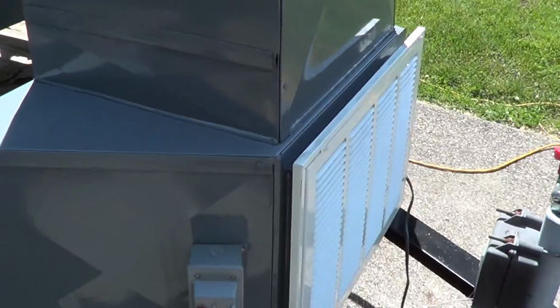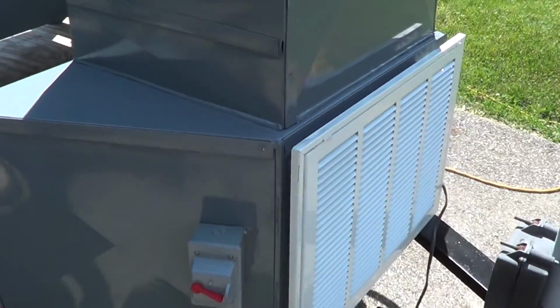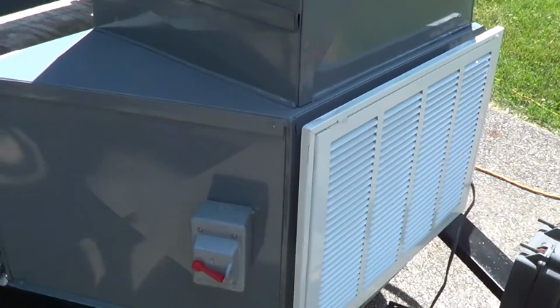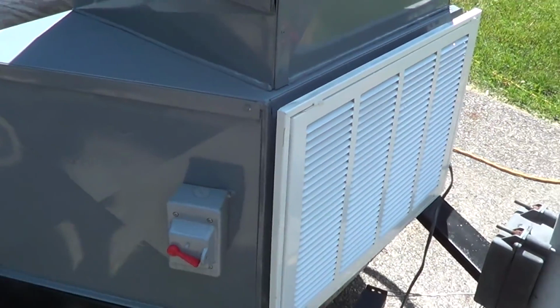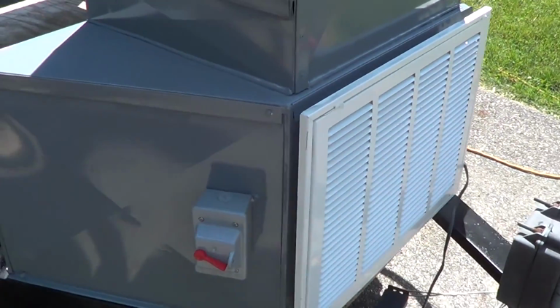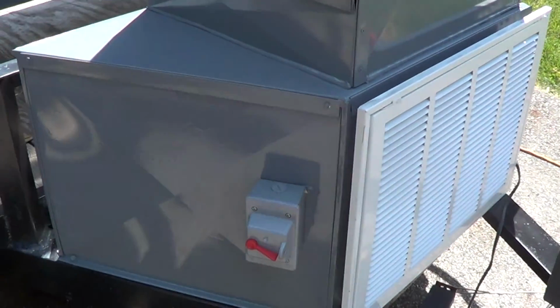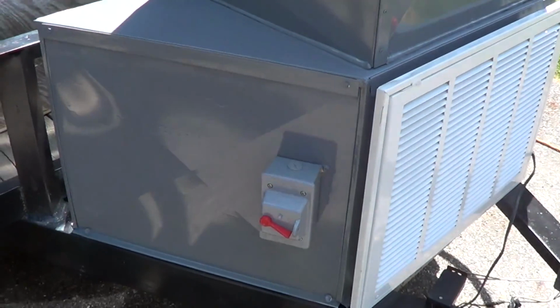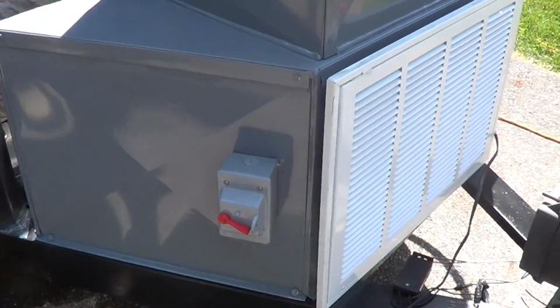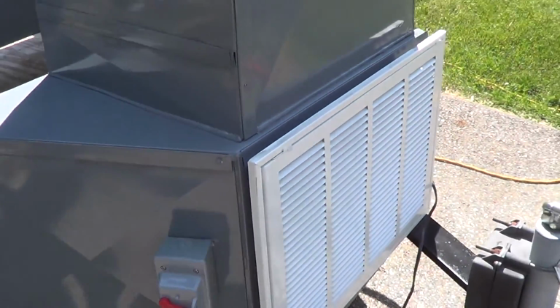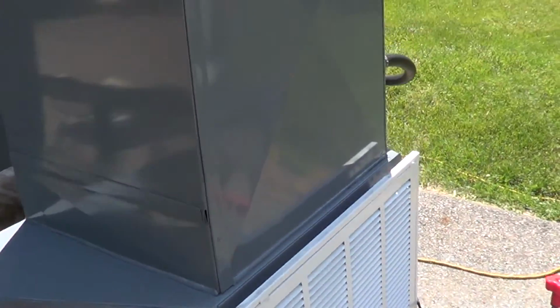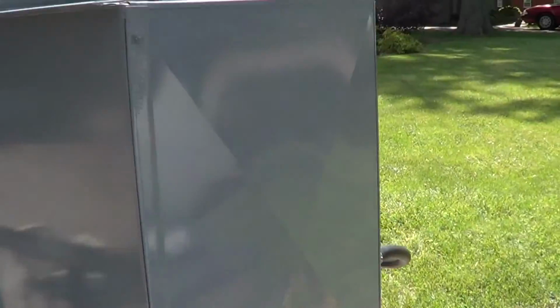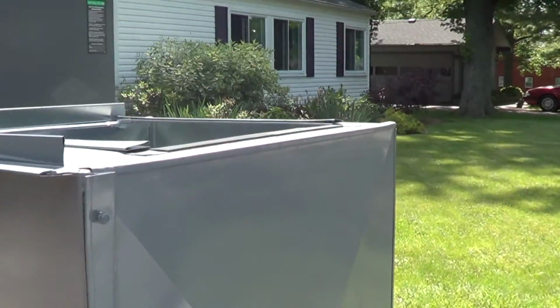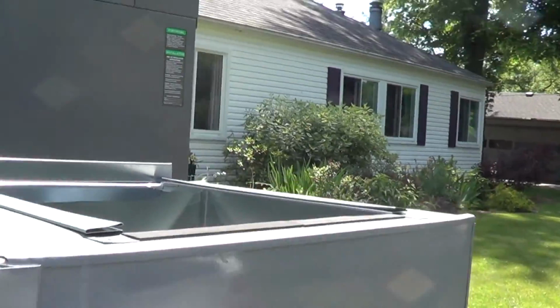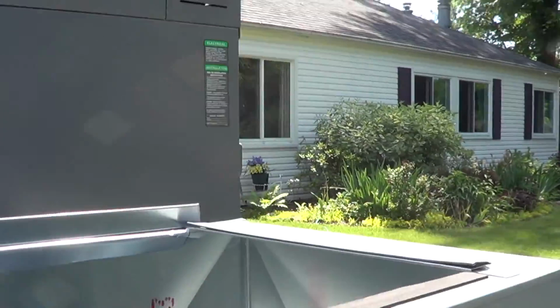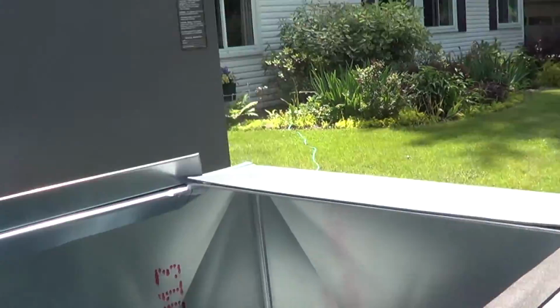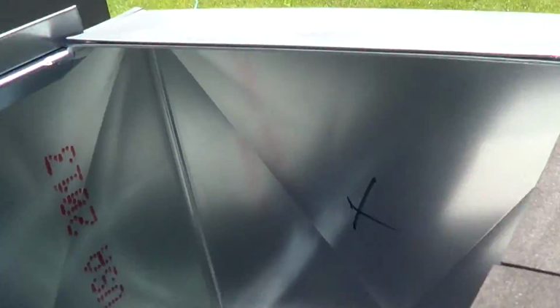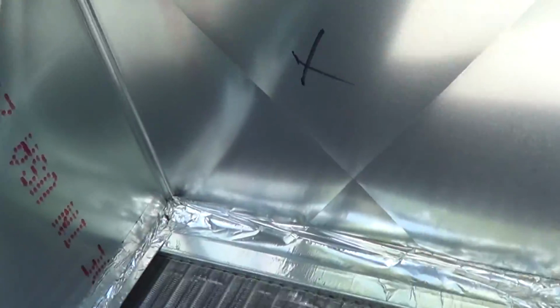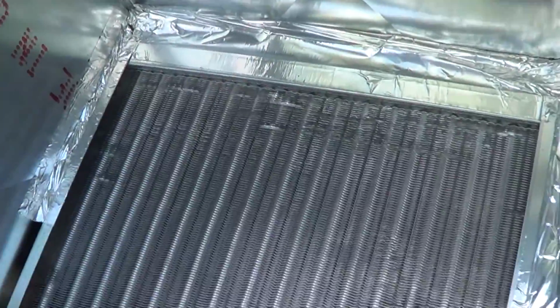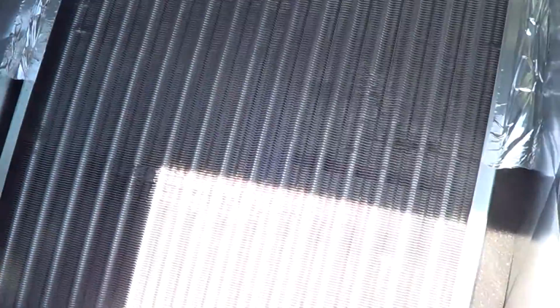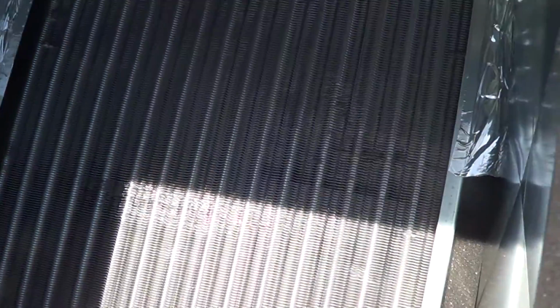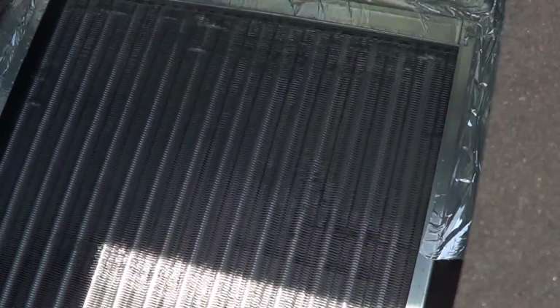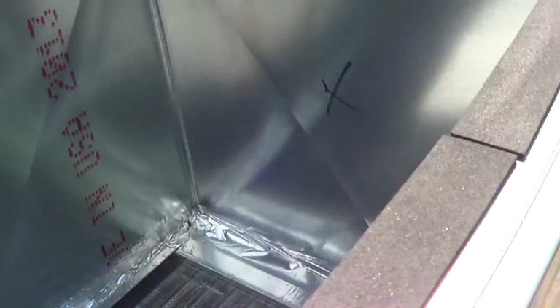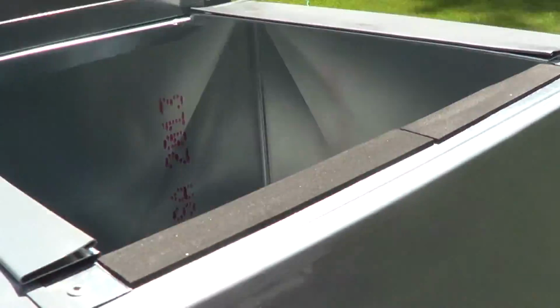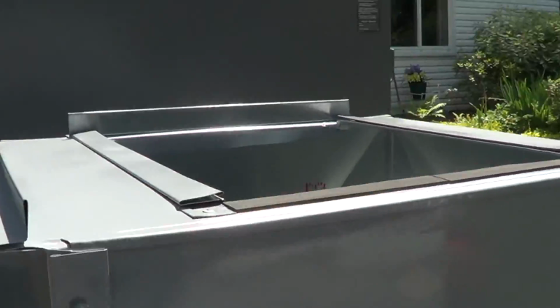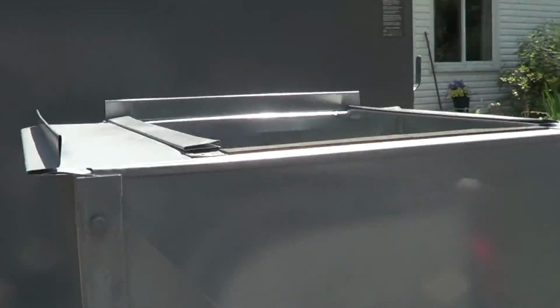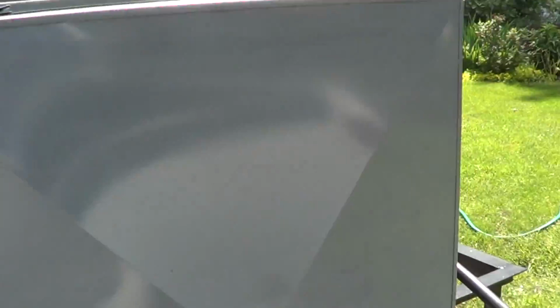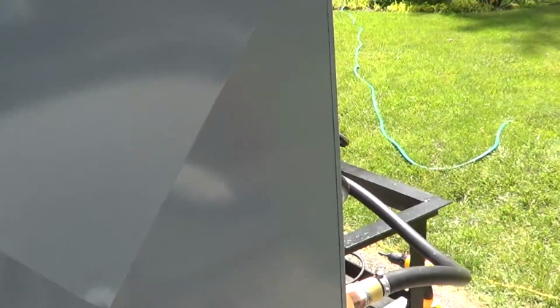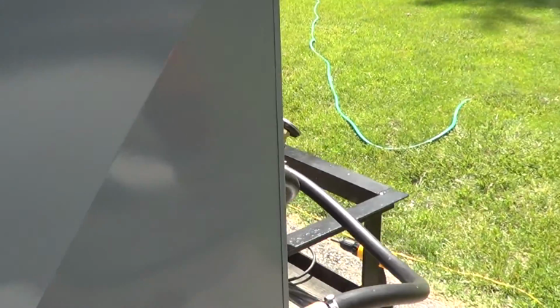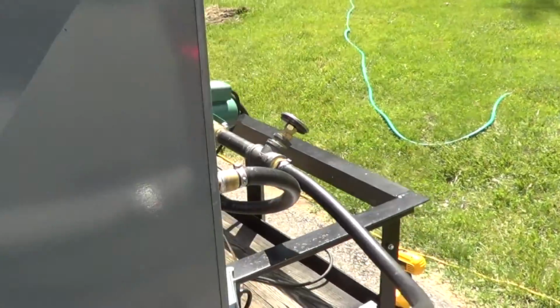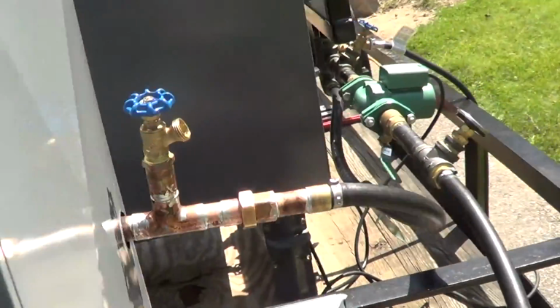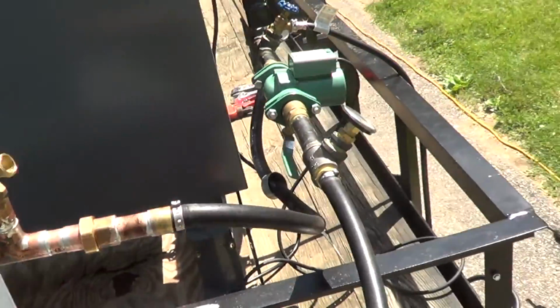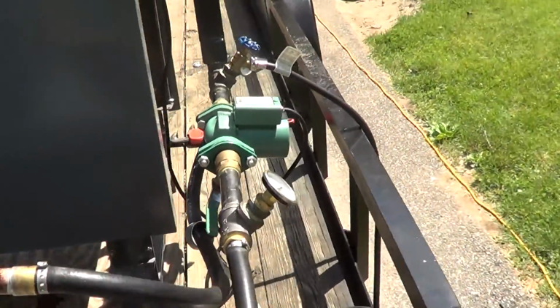This is where the blower fan is mounted. And inside here we've got a water-to-air heat exchanger. And we're all plumbed in on the back.